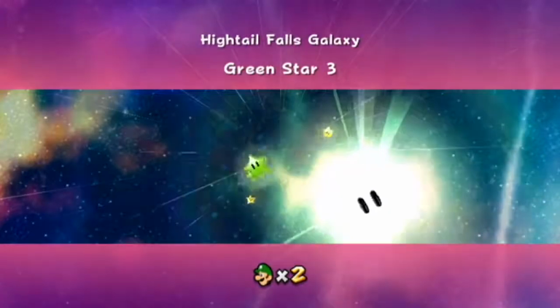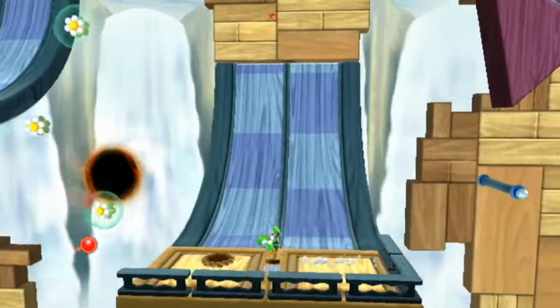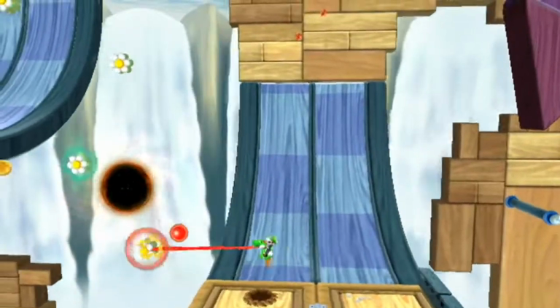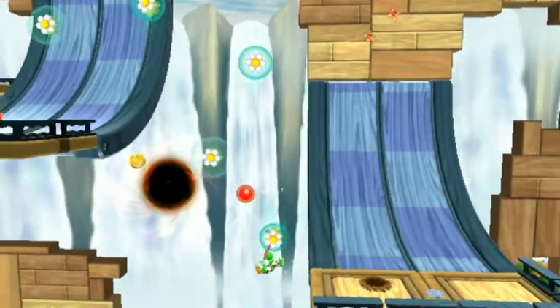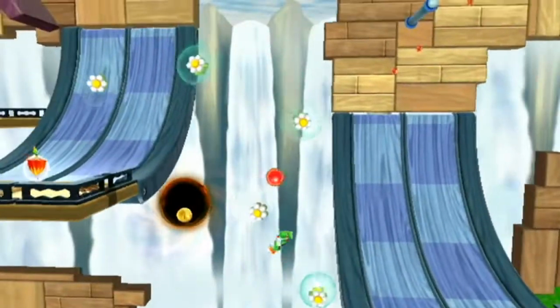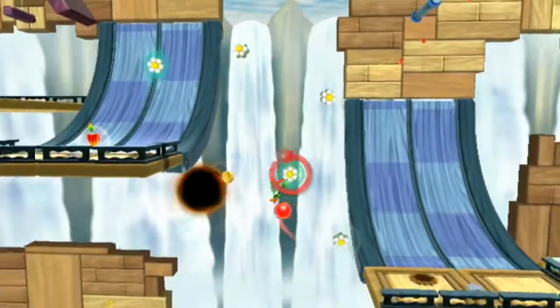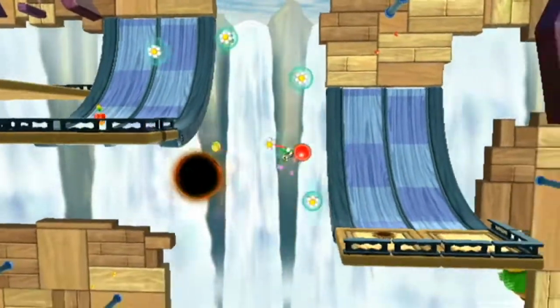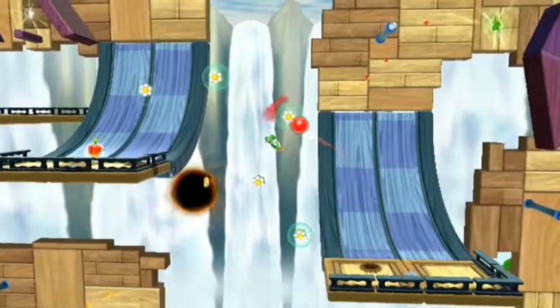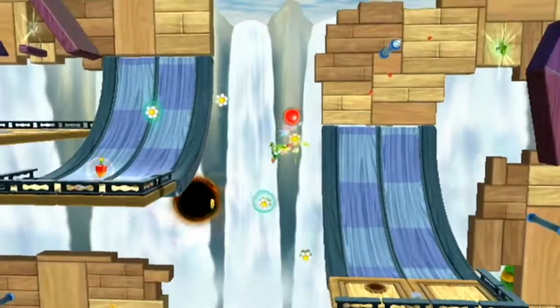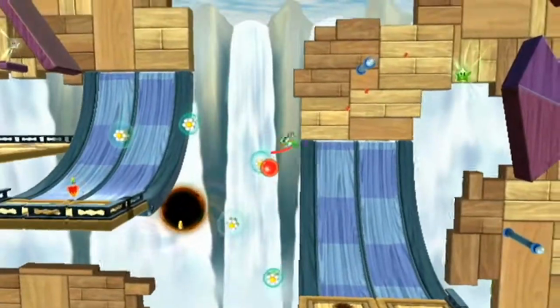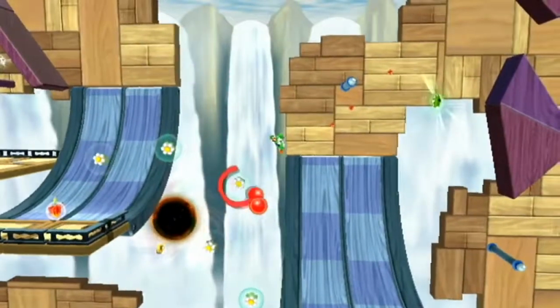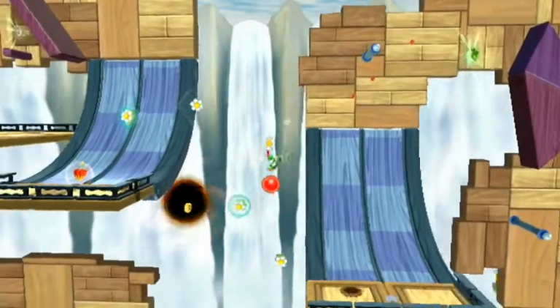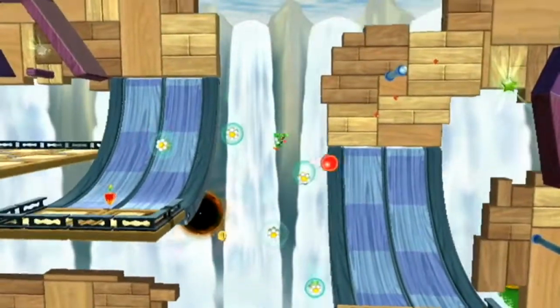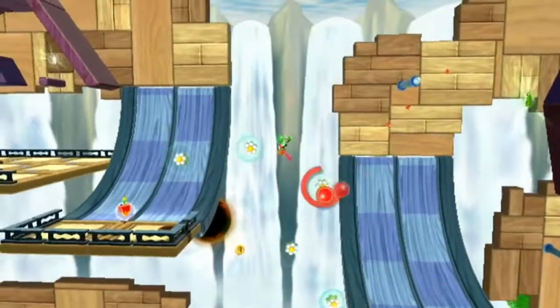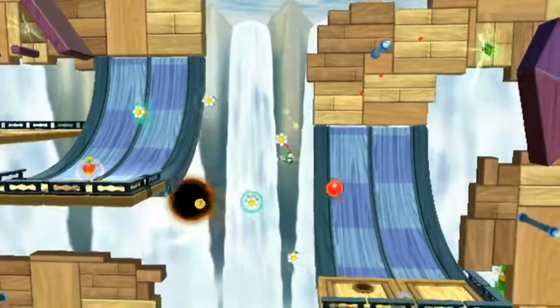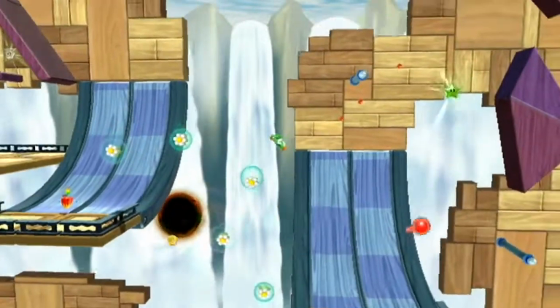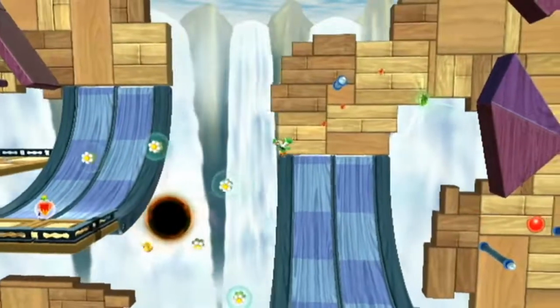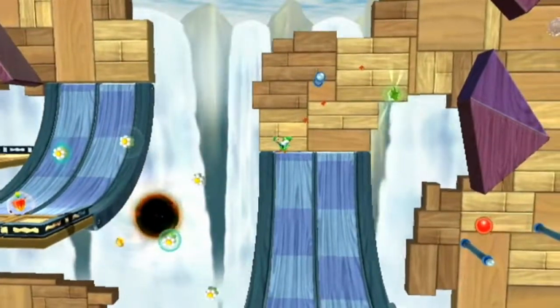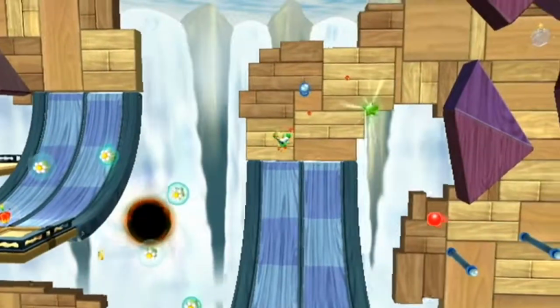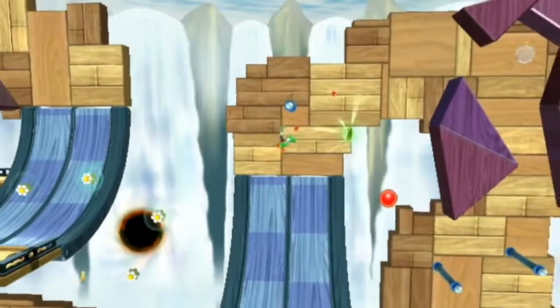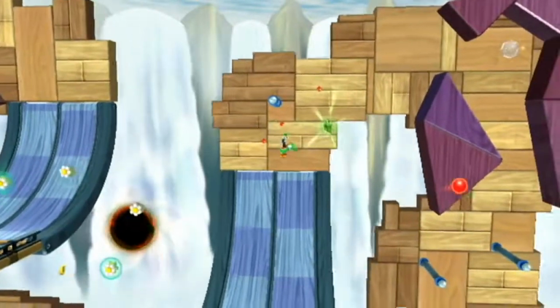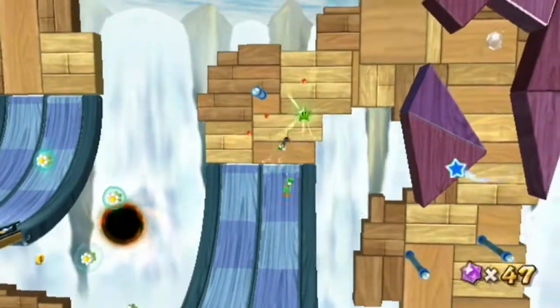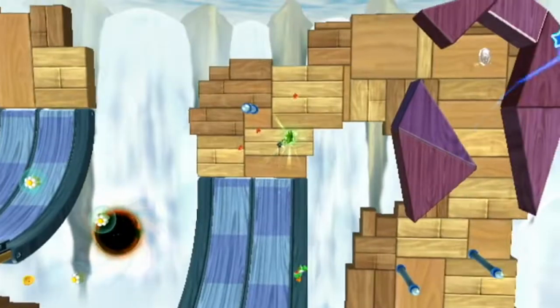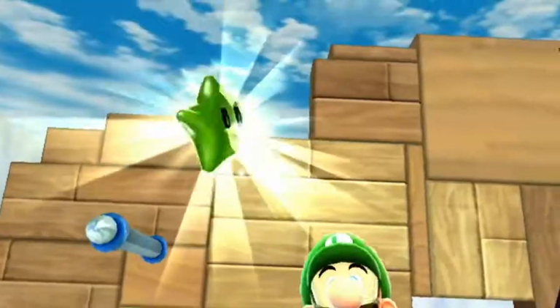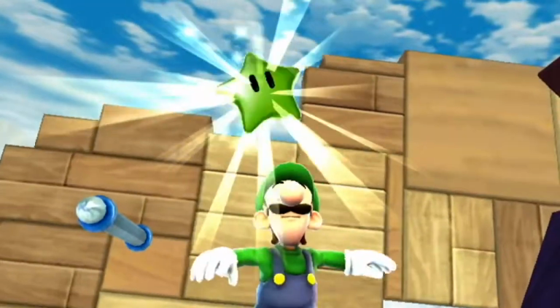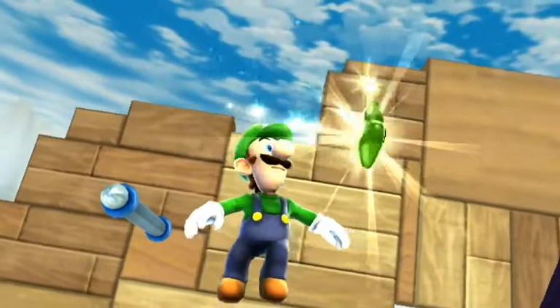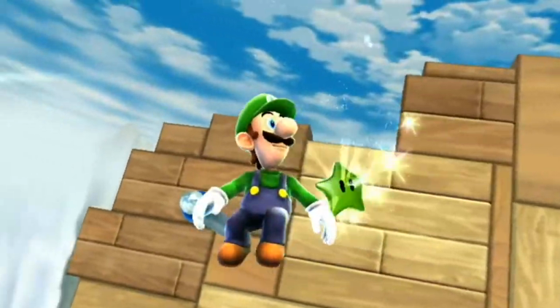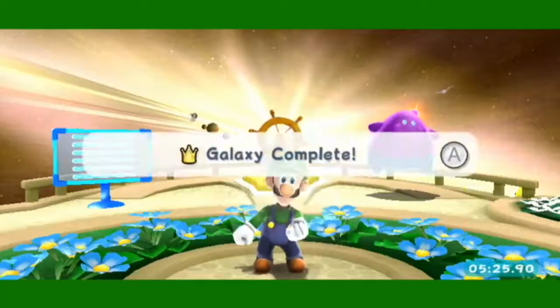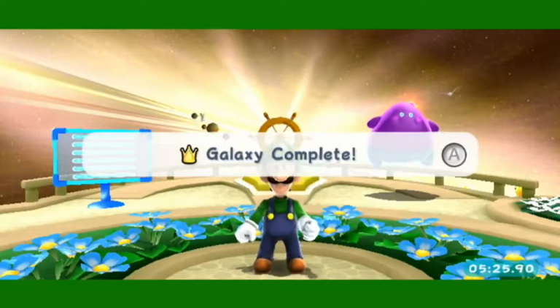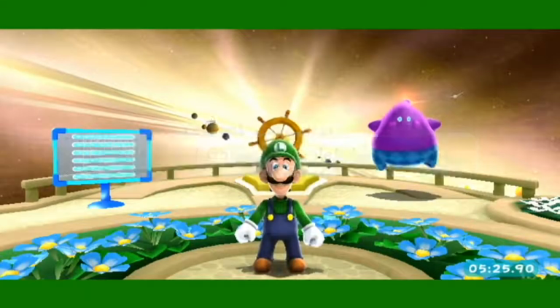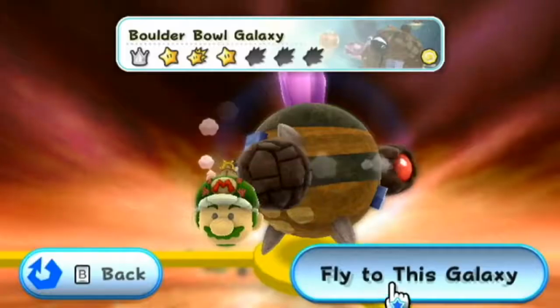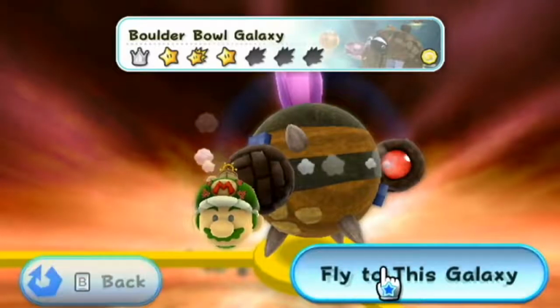Star number three. Once you get to this area with the flower things — I forget their name — you're going to want to flutter jump and jump off of Yoshi once again to get this star. Galaxy complete.